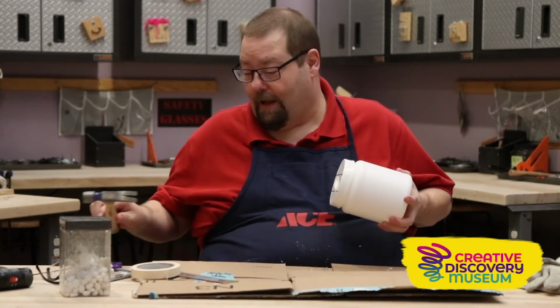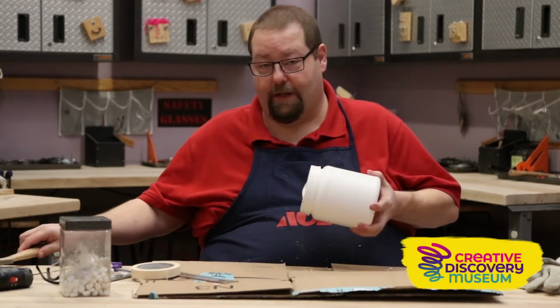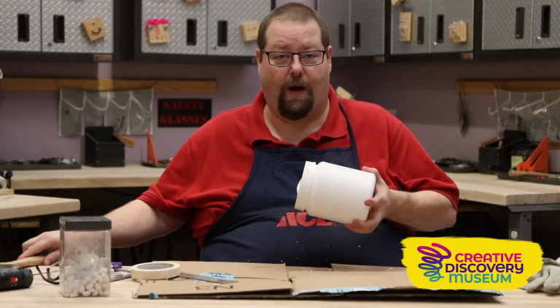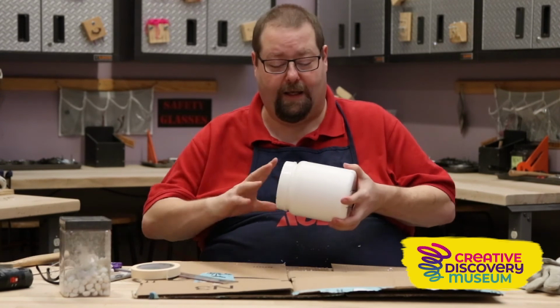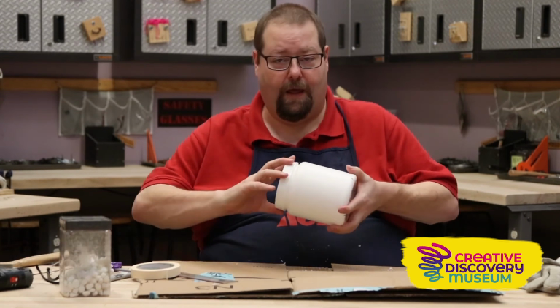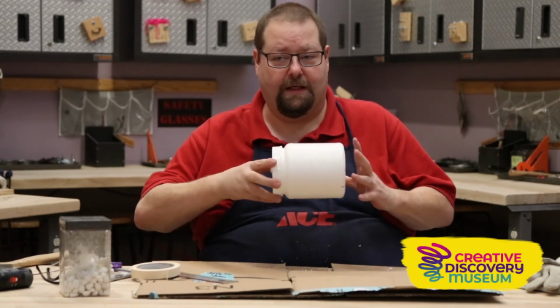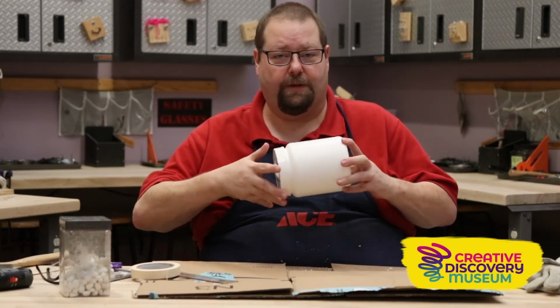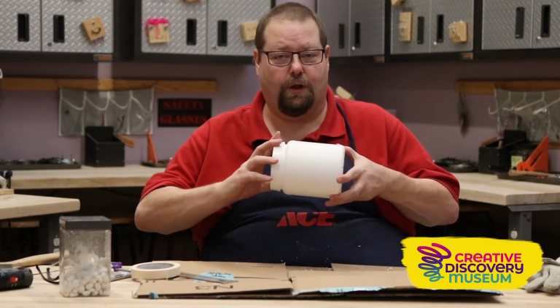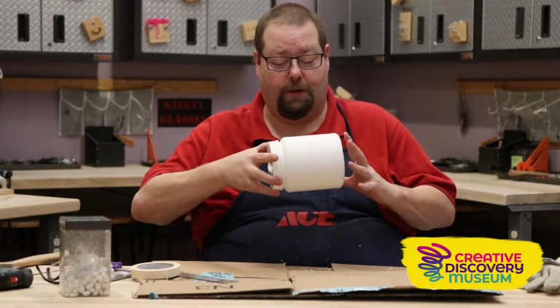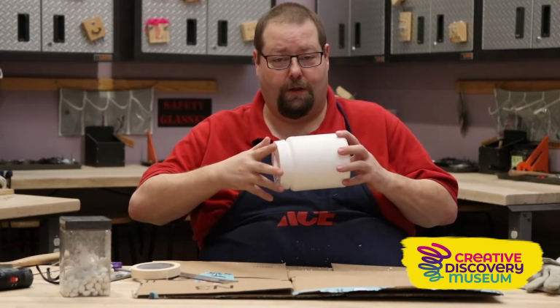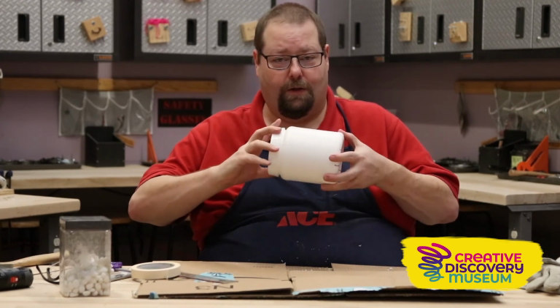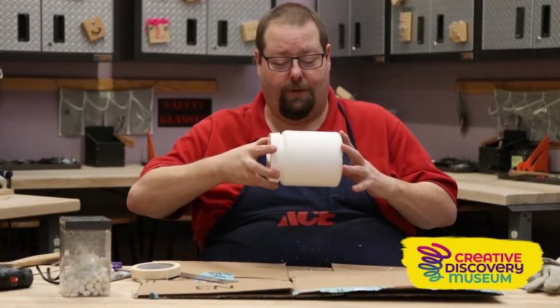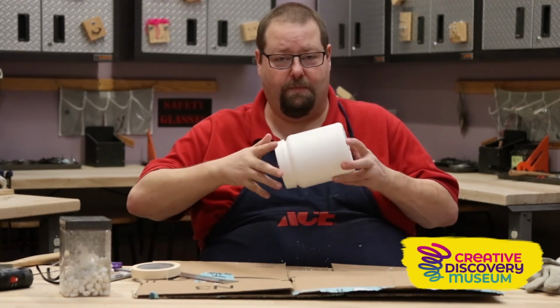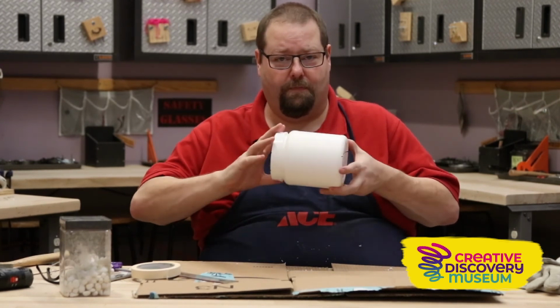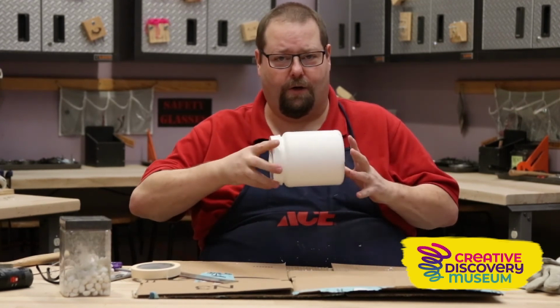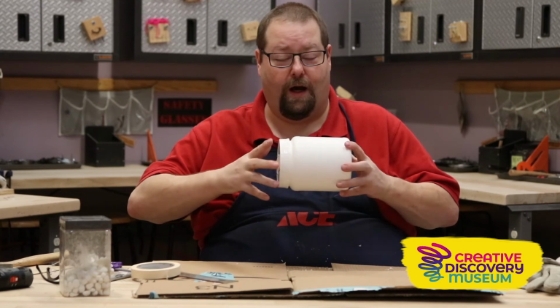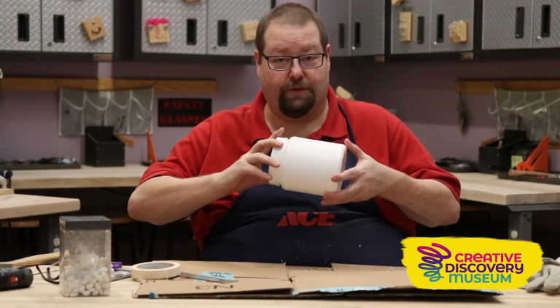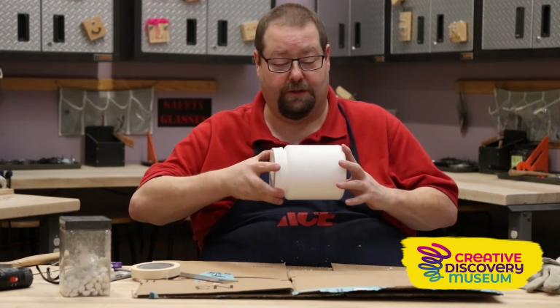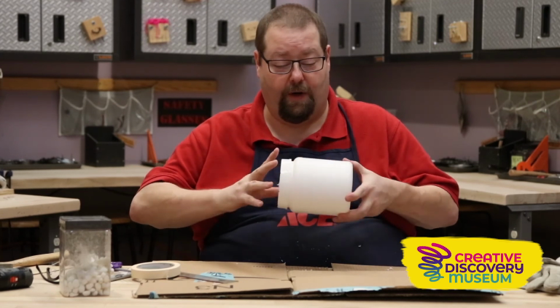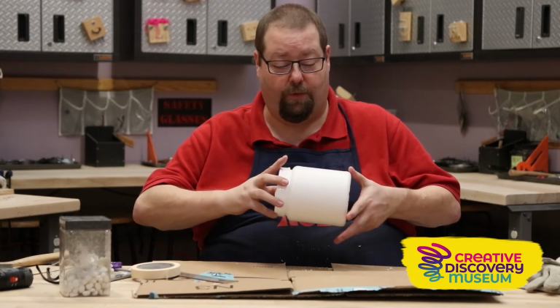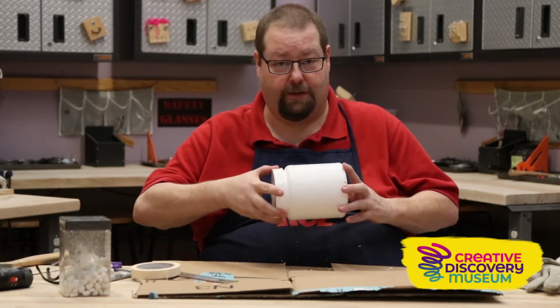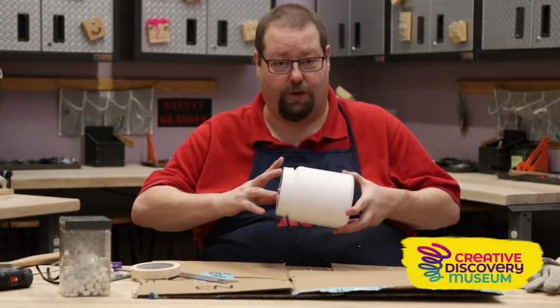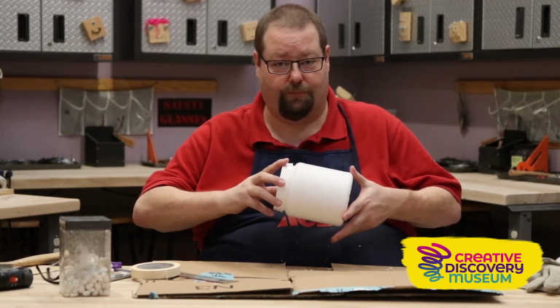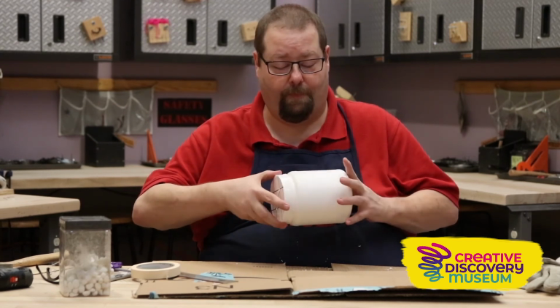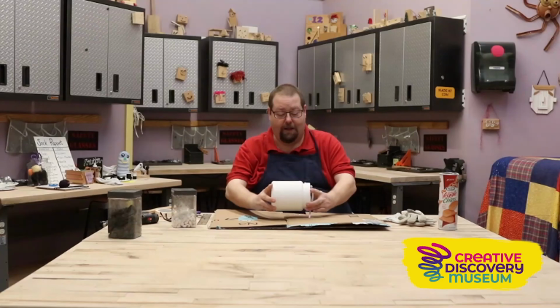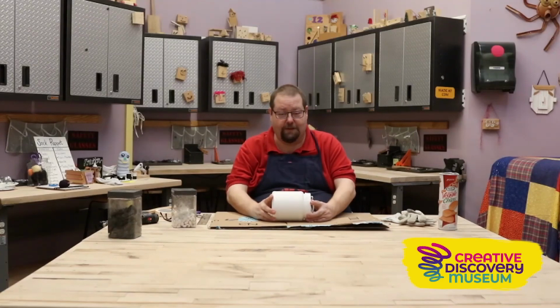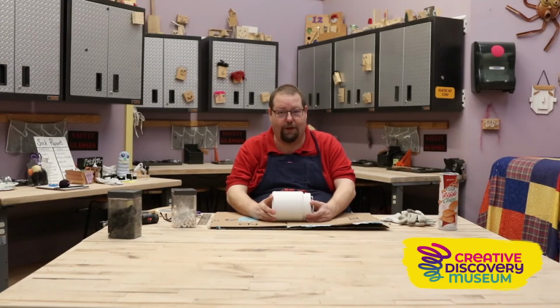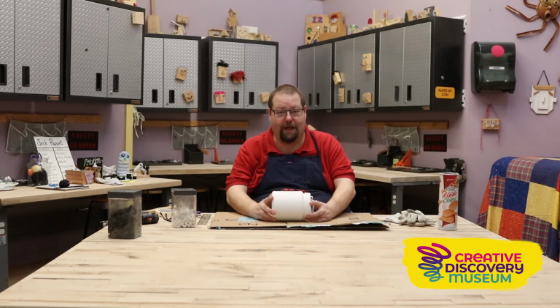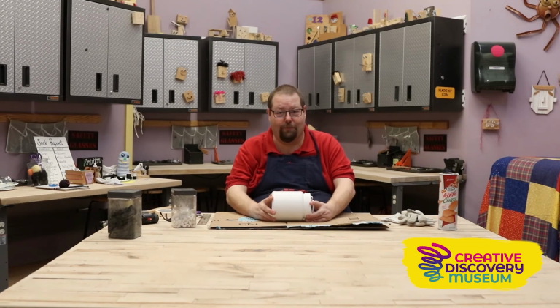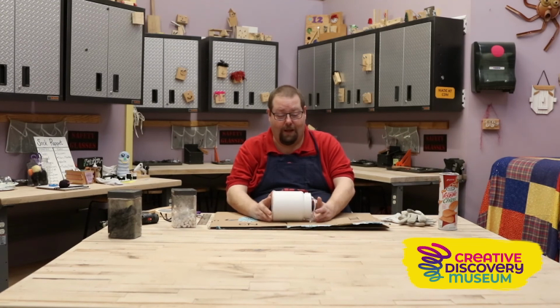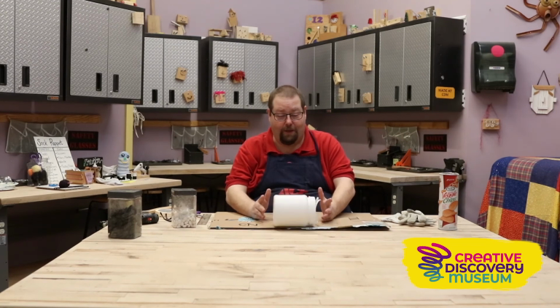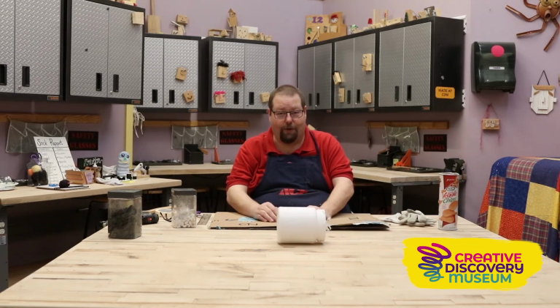And then to wind it up, I simply turn the barrel in the opposite direction to the way that I'm wanting it to roll. Then you simply put it on the table, and away it rolls.